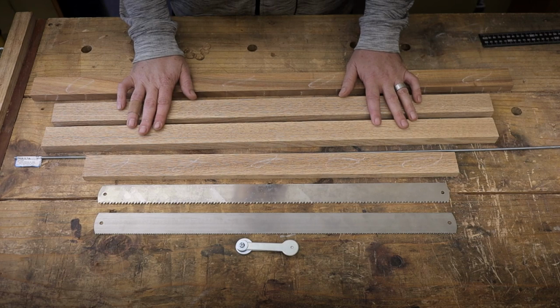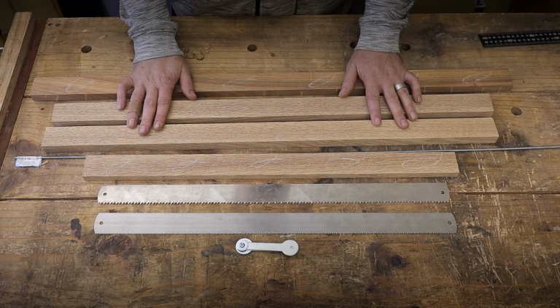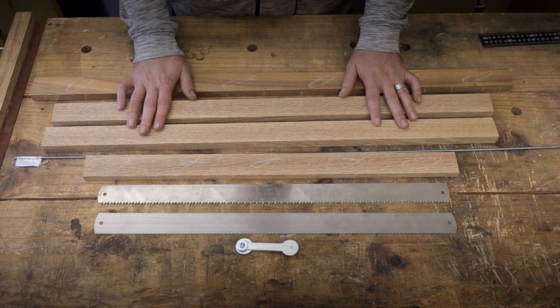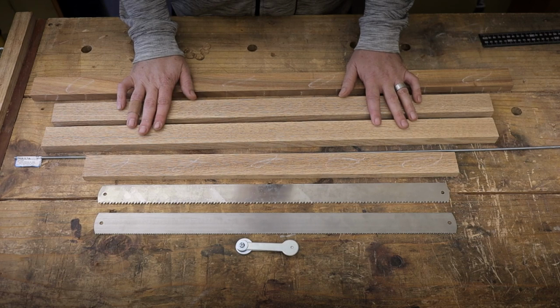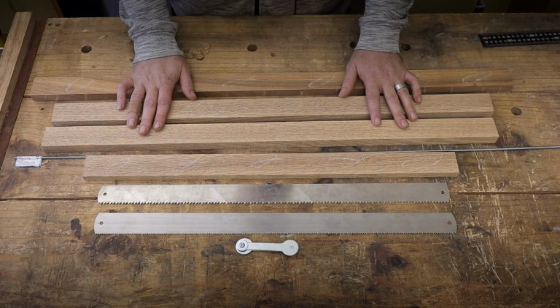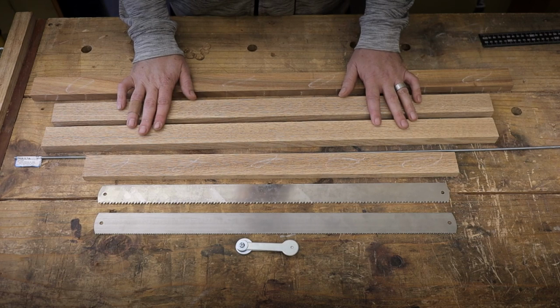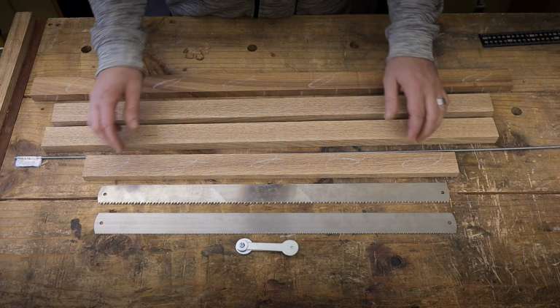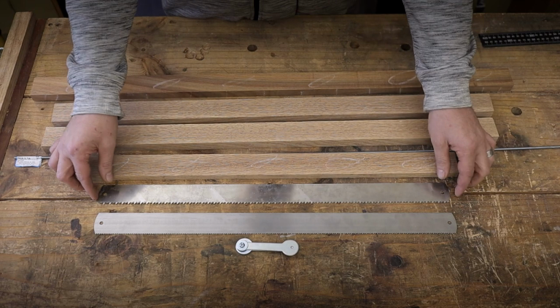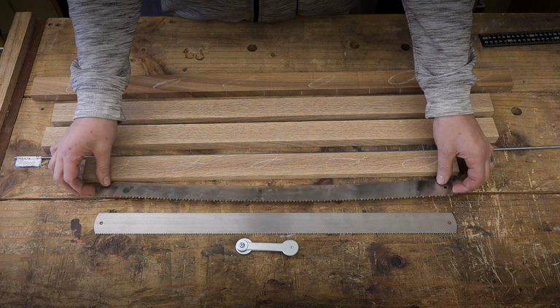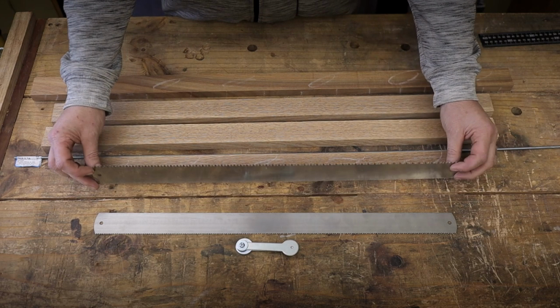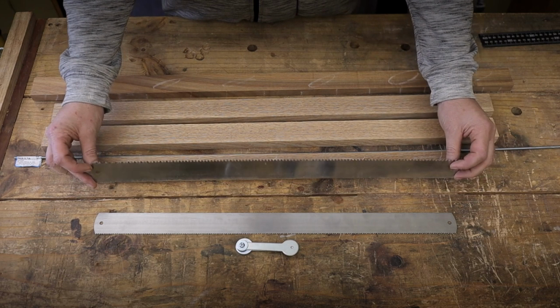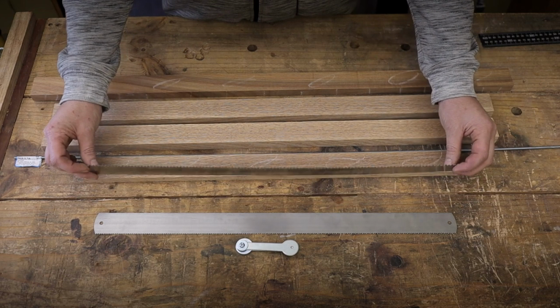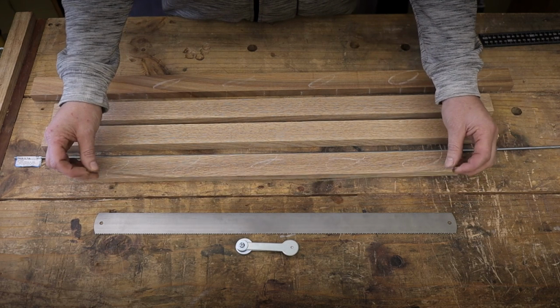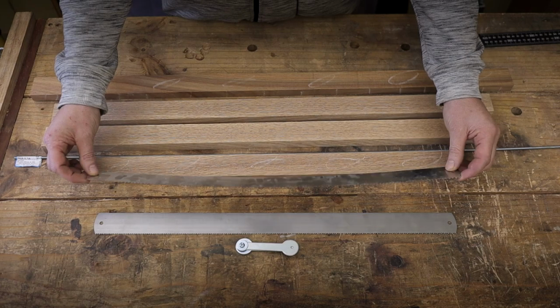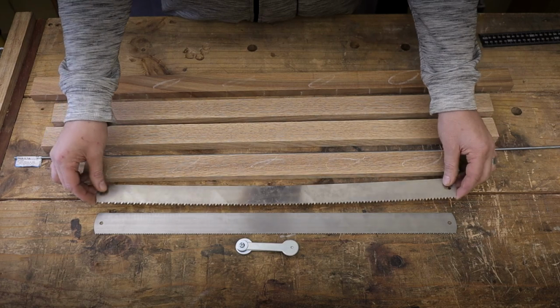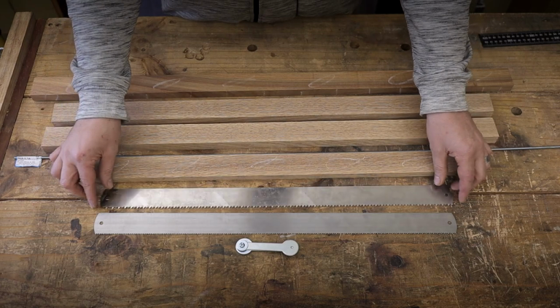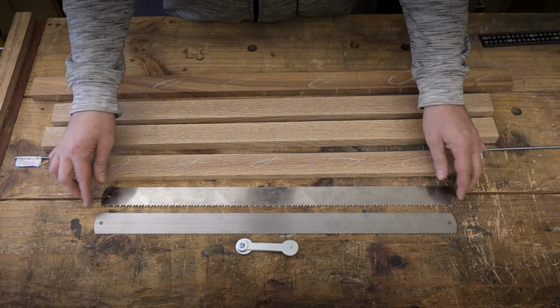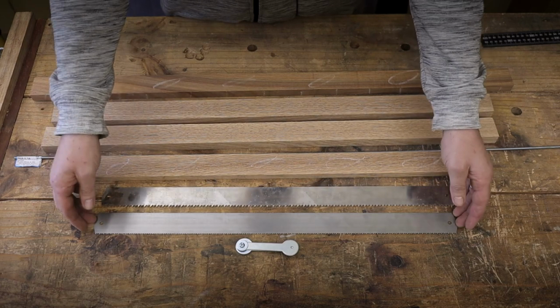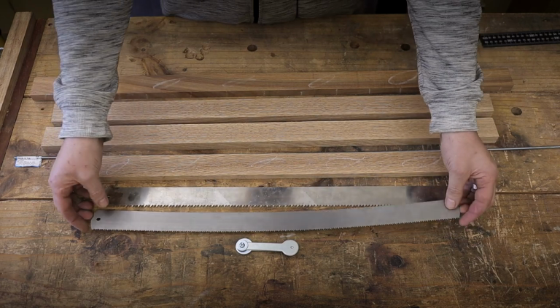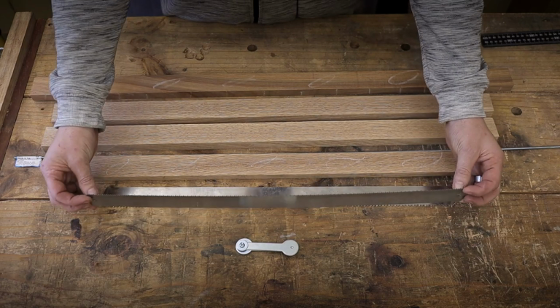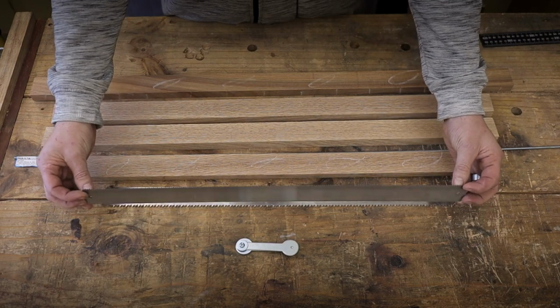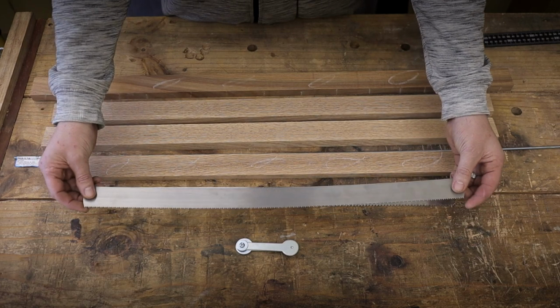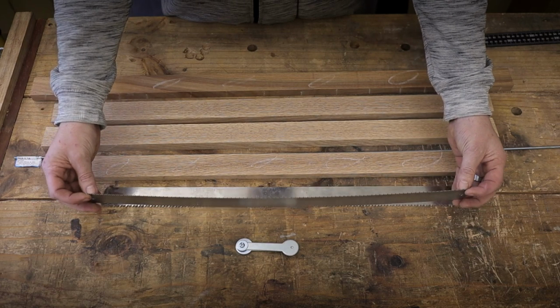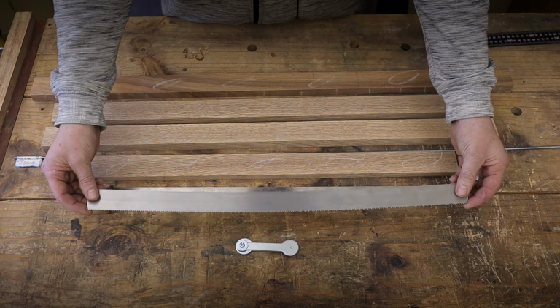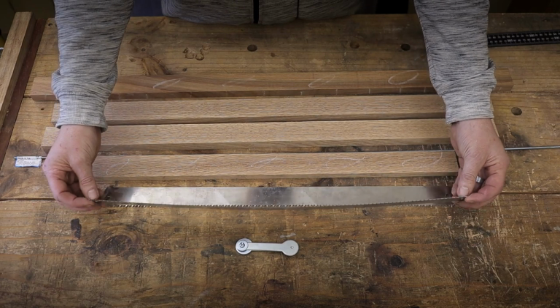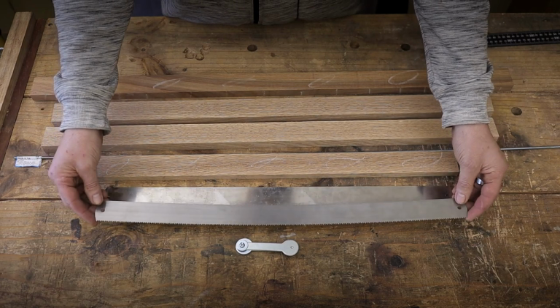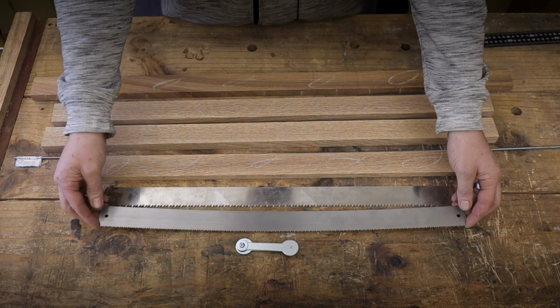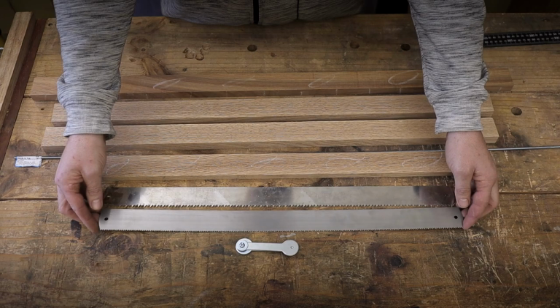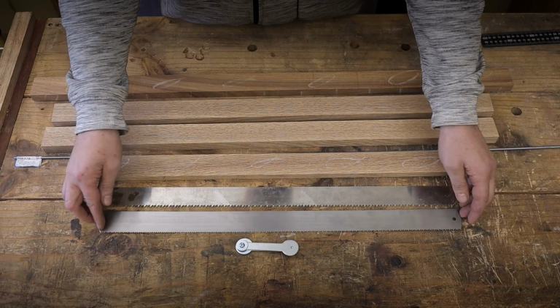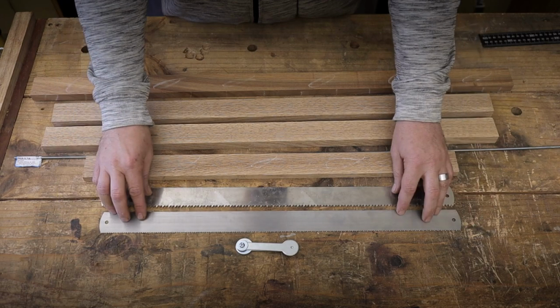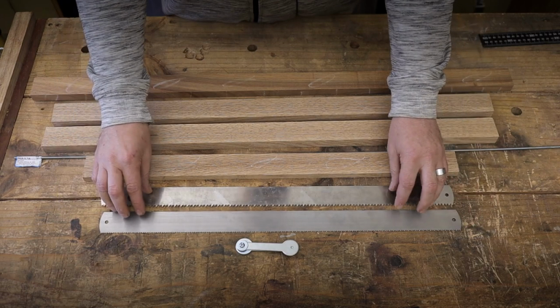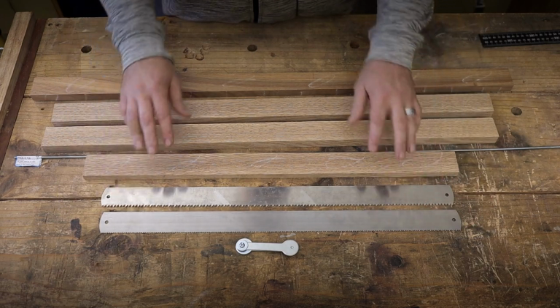Just to remind you, one is going to be a rip saw and this one is going to be basically a crosscut saw at the end of the day.